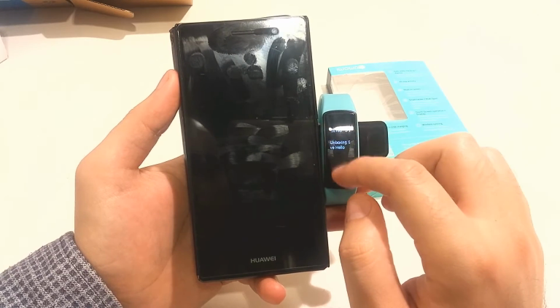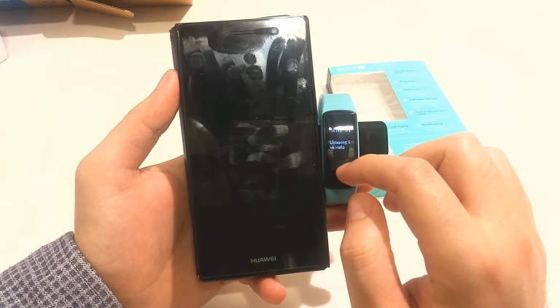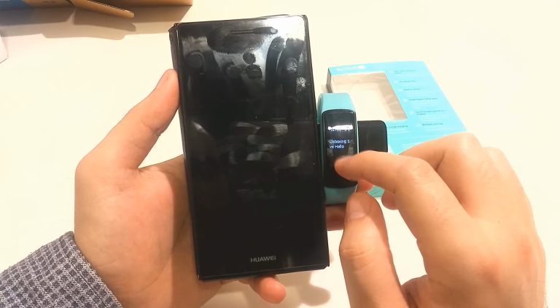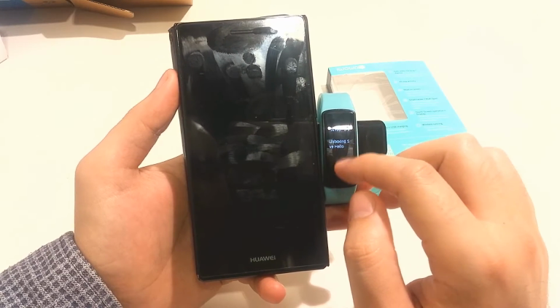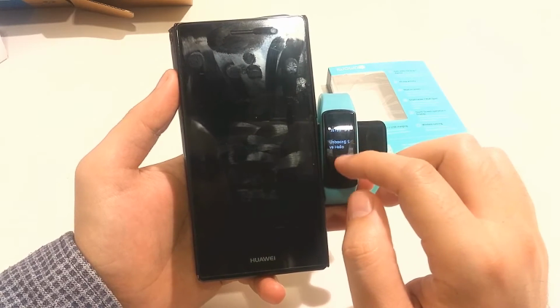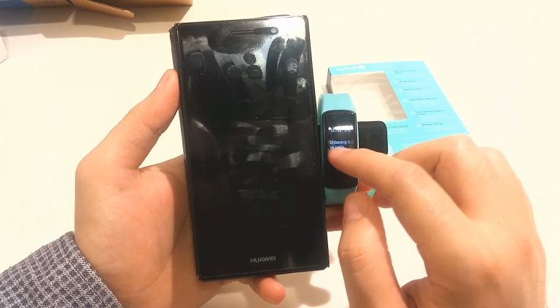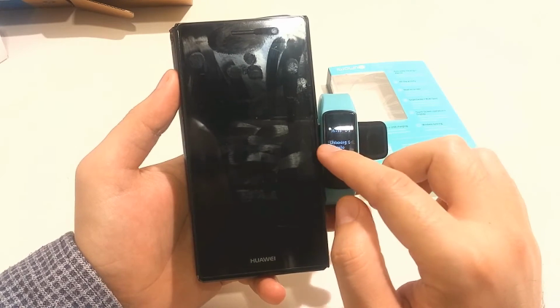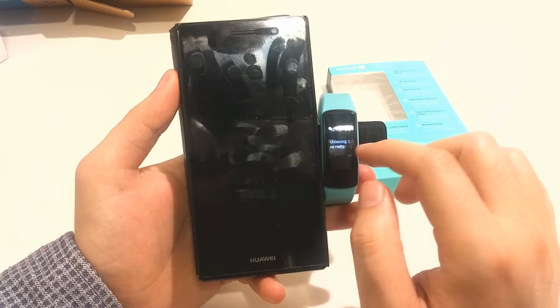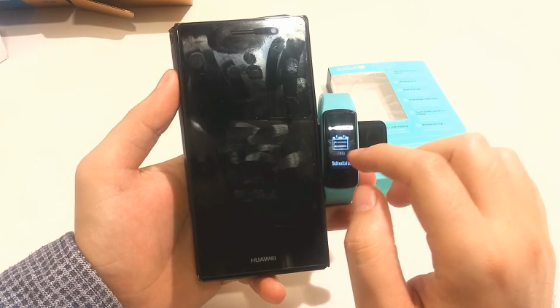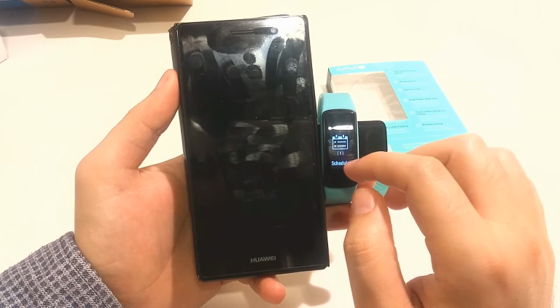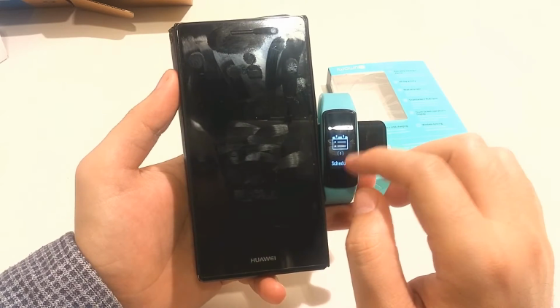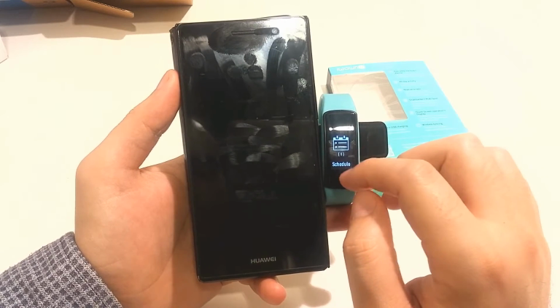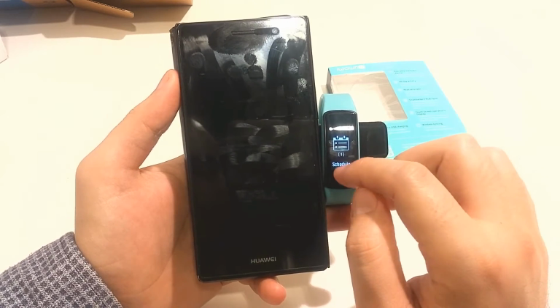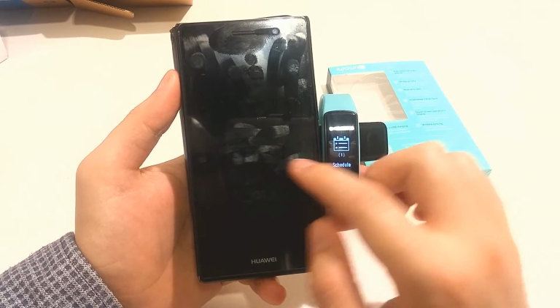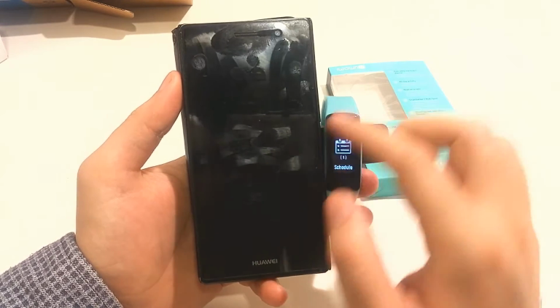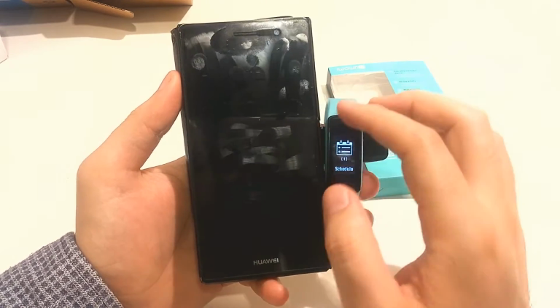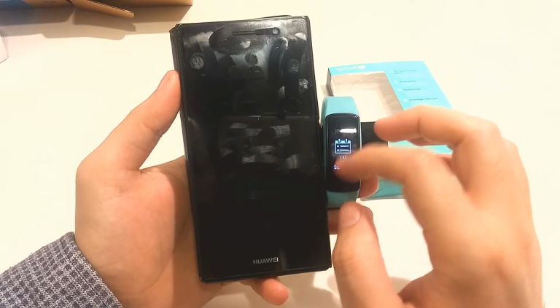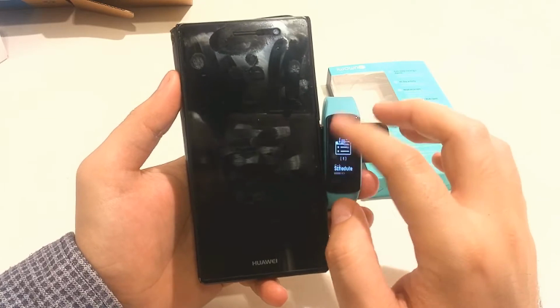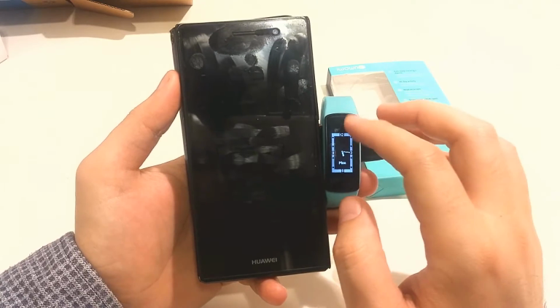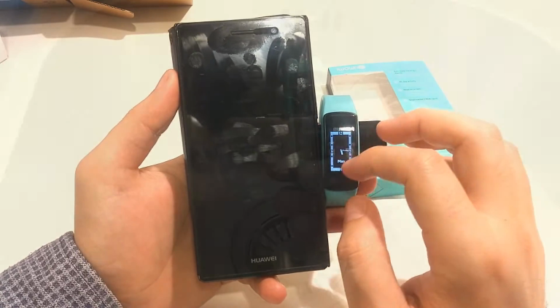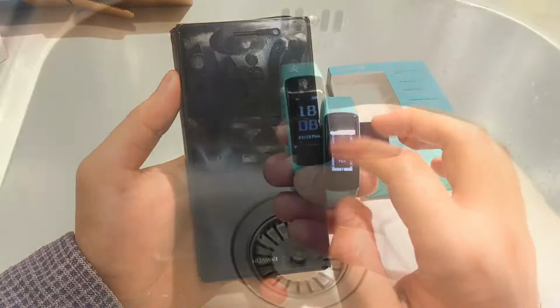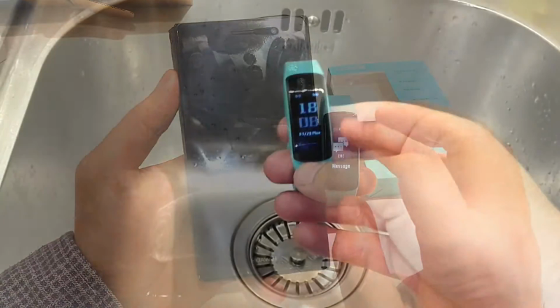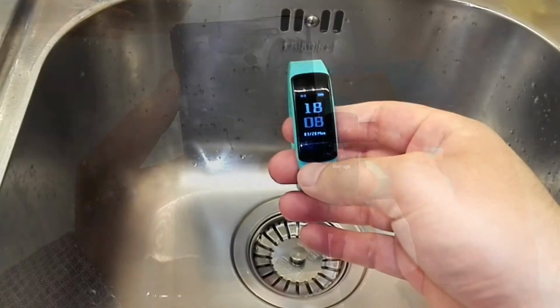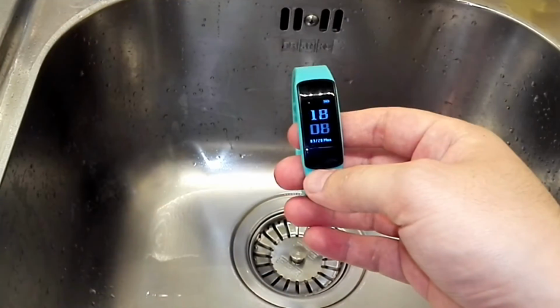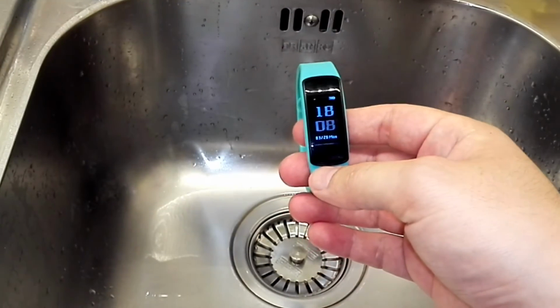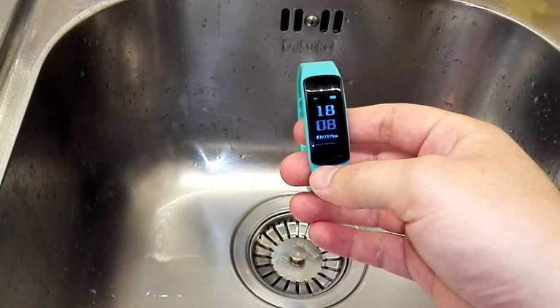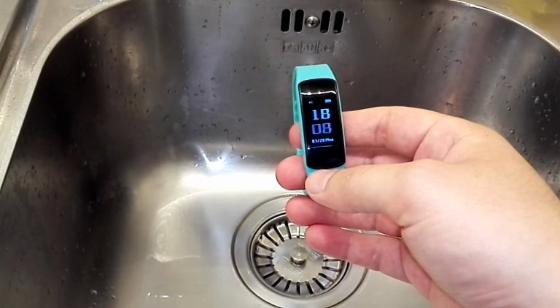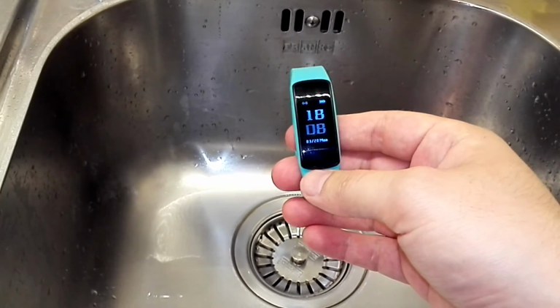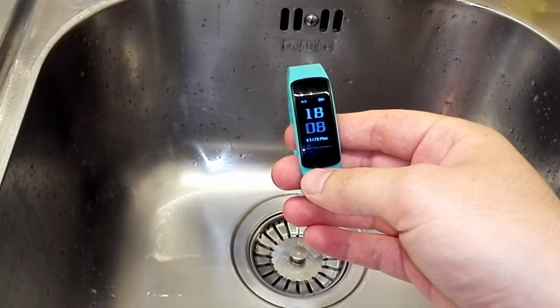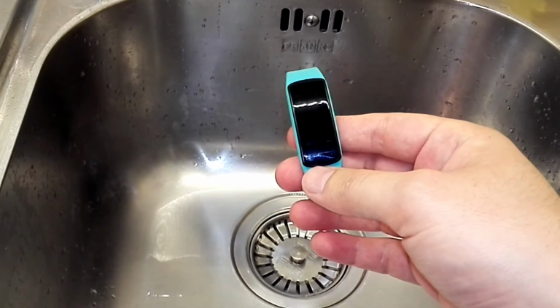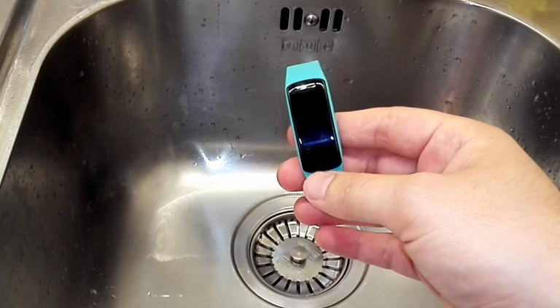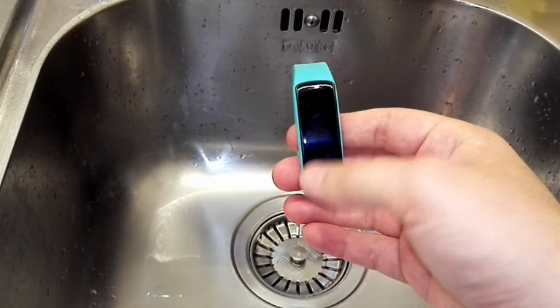There is also a schedule function — you can add it from the phone. Since we are here at home now, I can show you more.